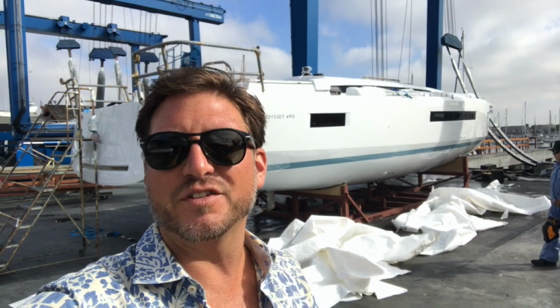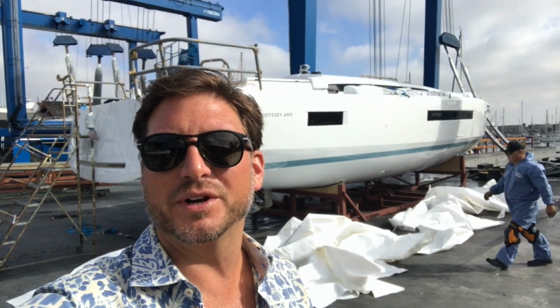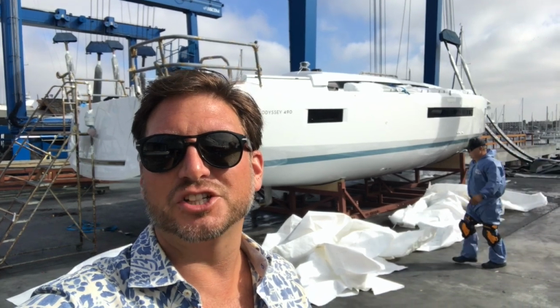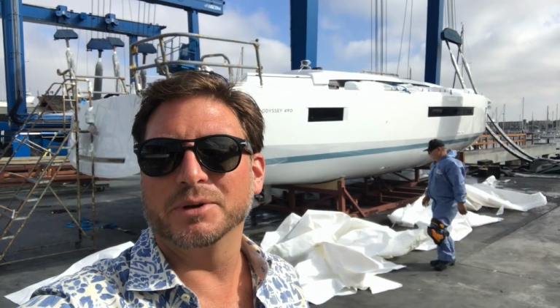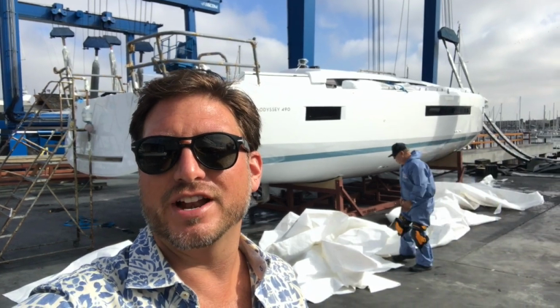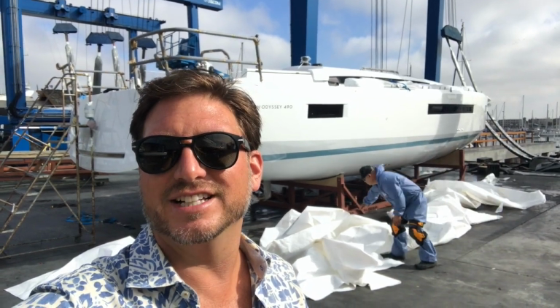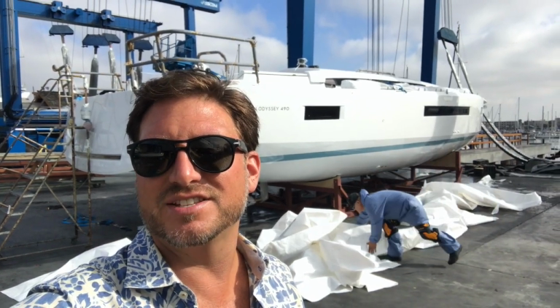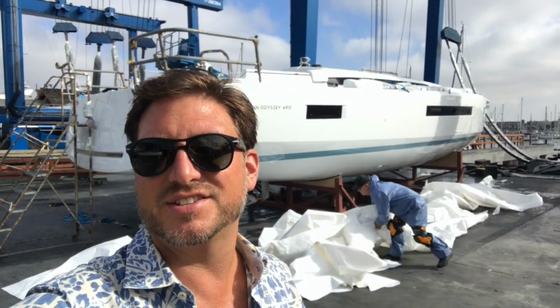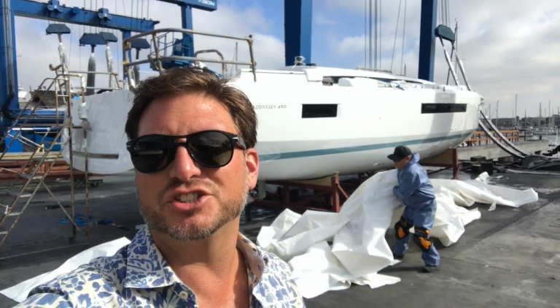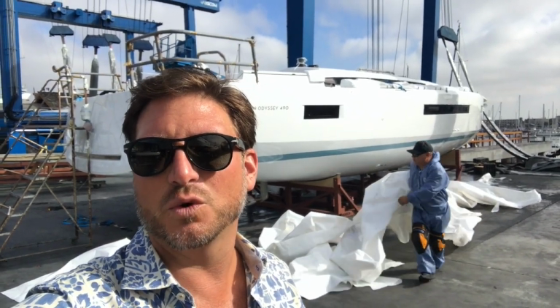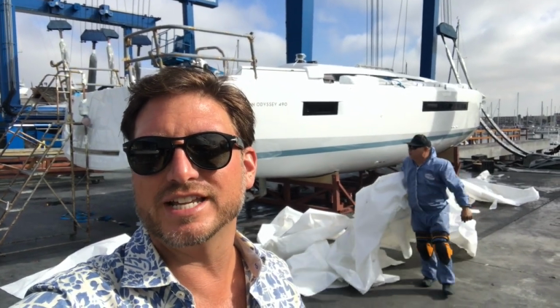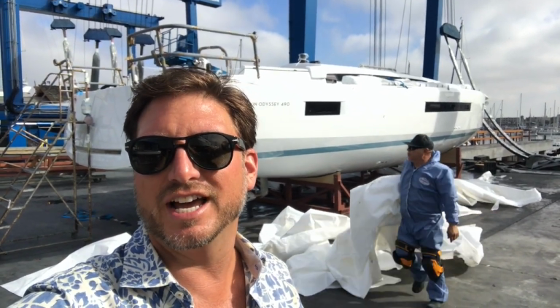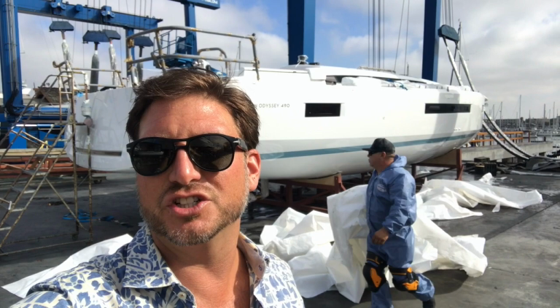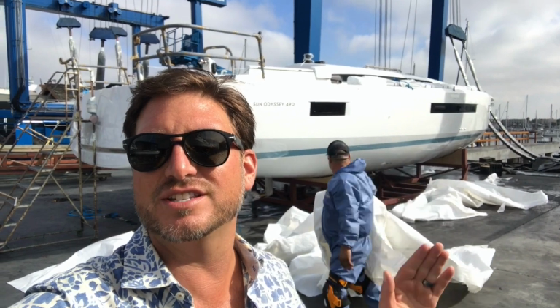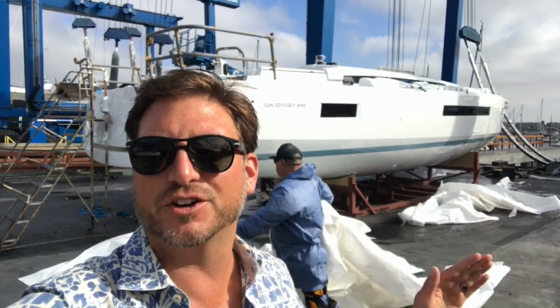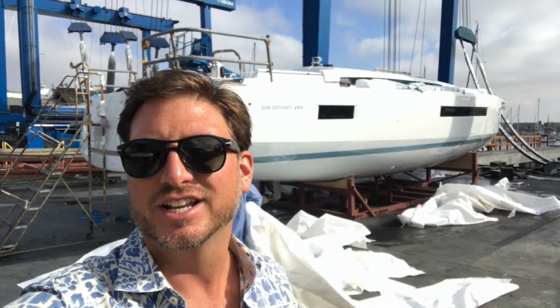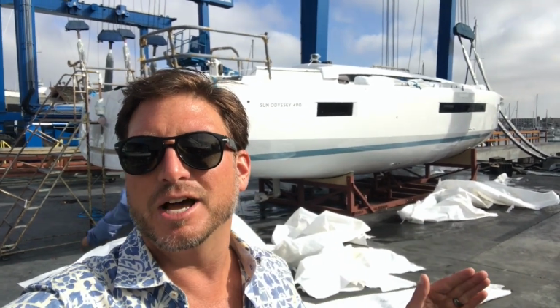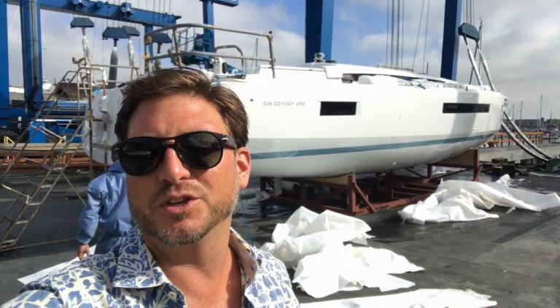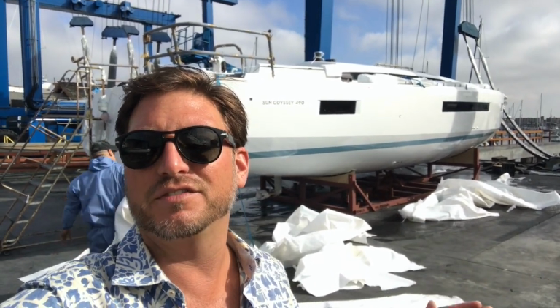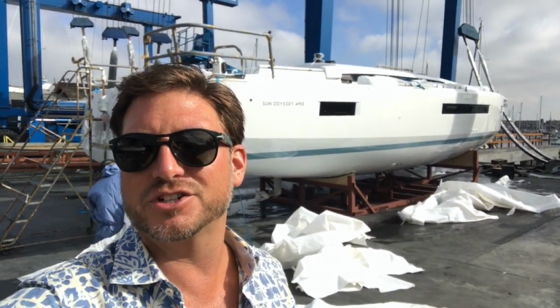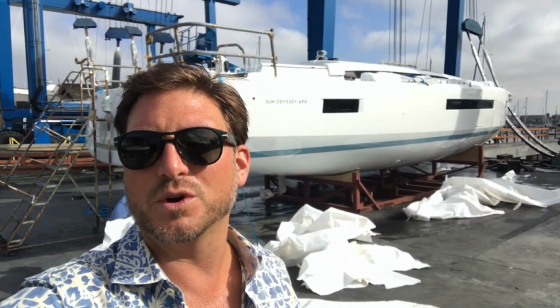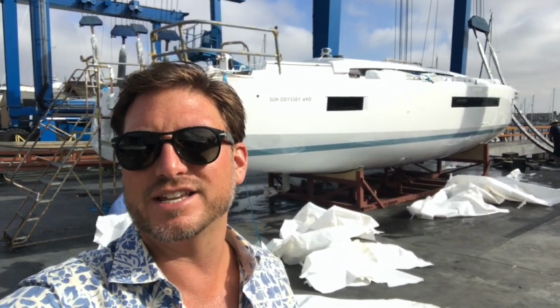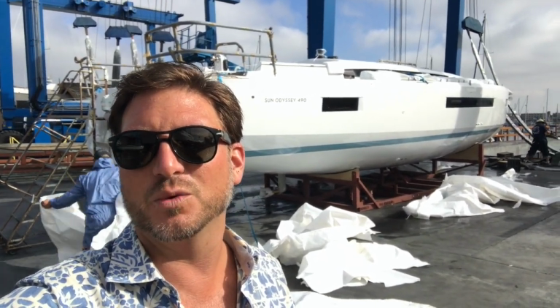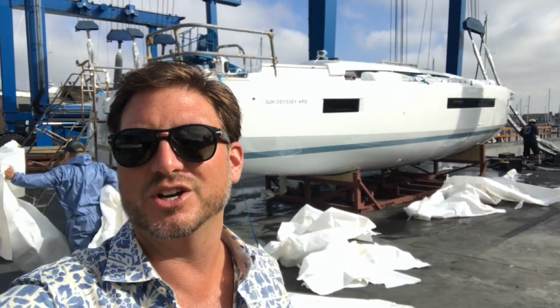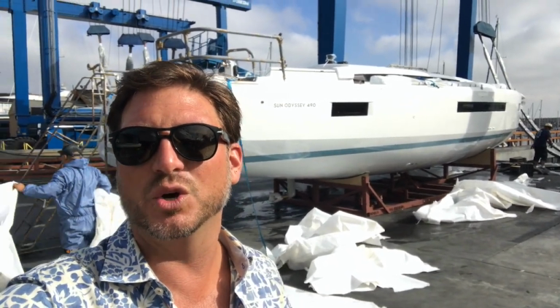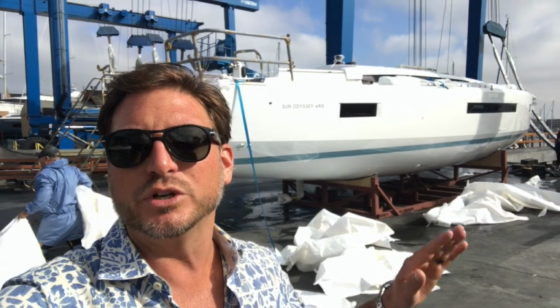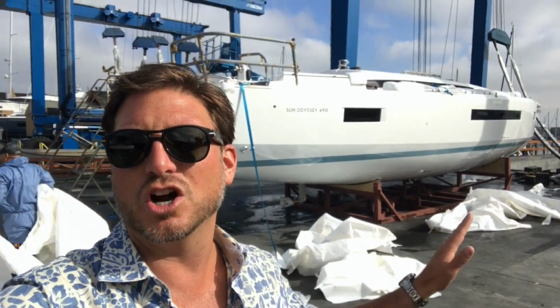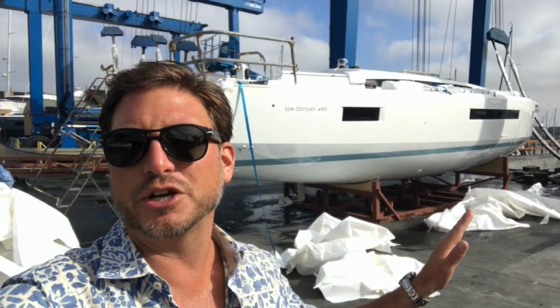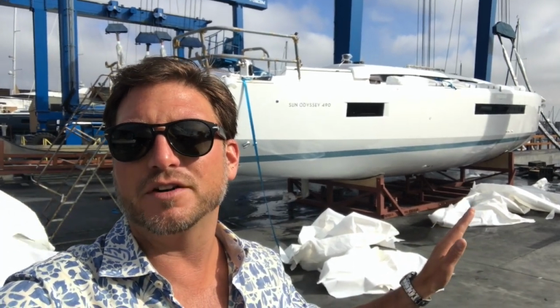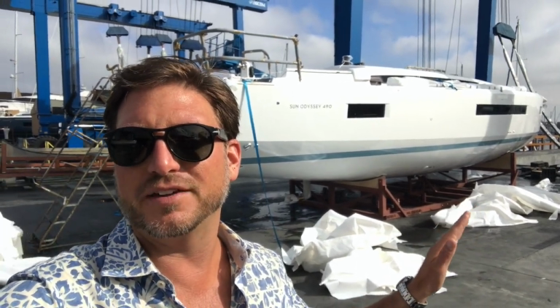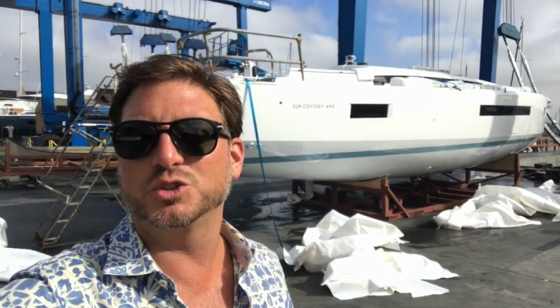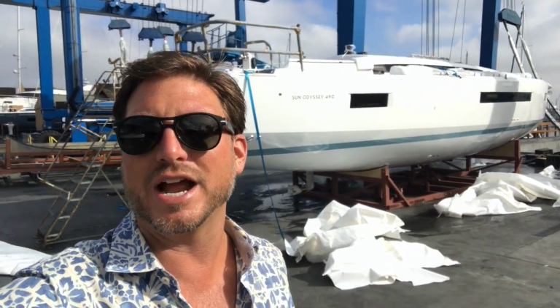Hi everyone, we're at Shelter Island Bow Yard and this is the Jeanneau 490 introduction. This is the first preview of the first 490 here on the West Coast. We just took all the shrink wrap off, so let me give you a little tour around.